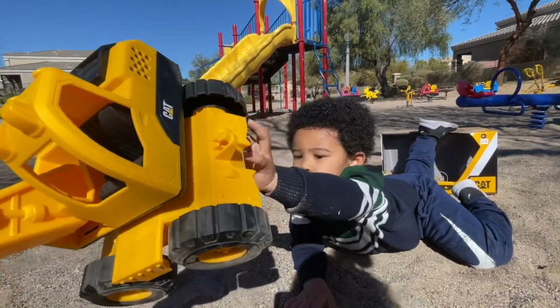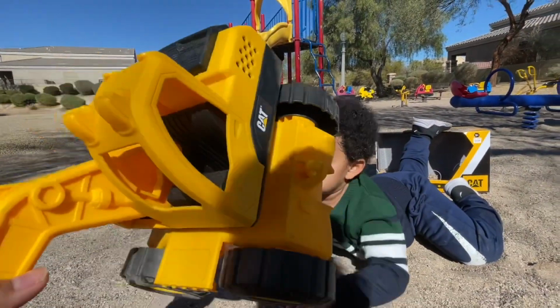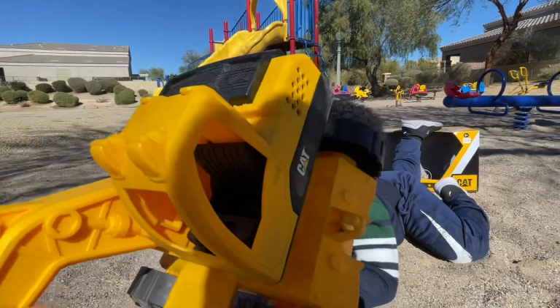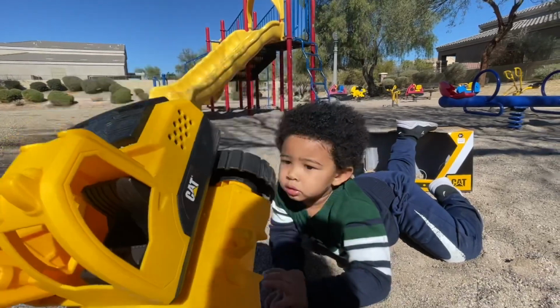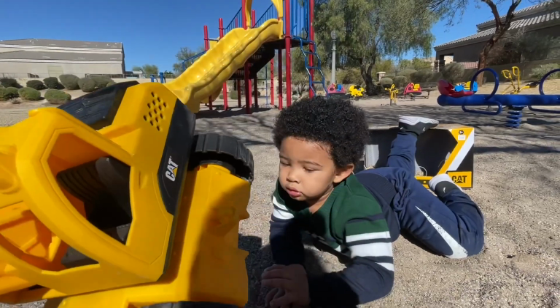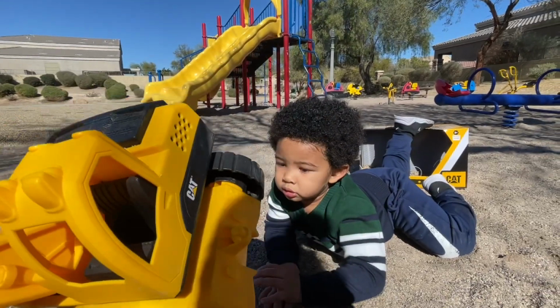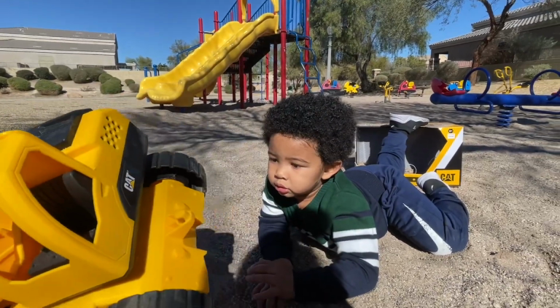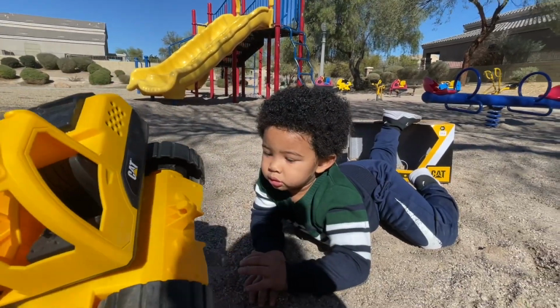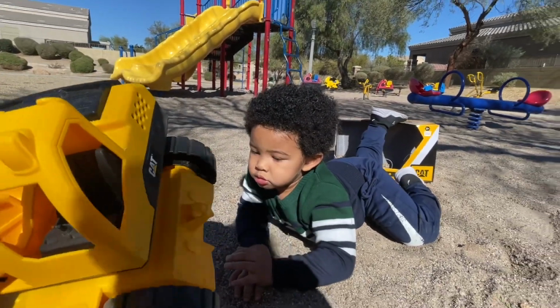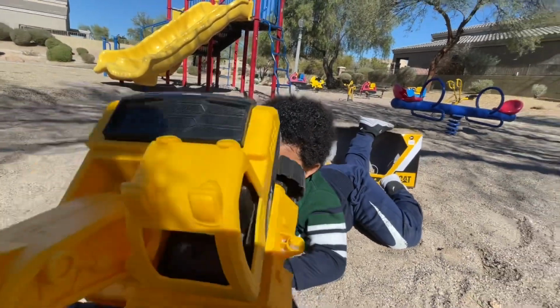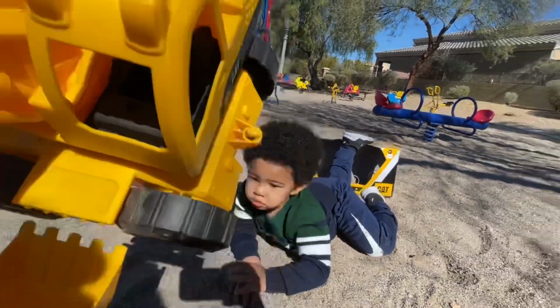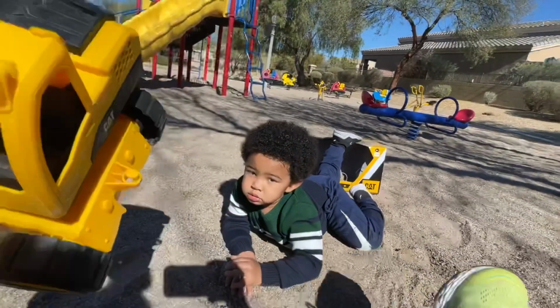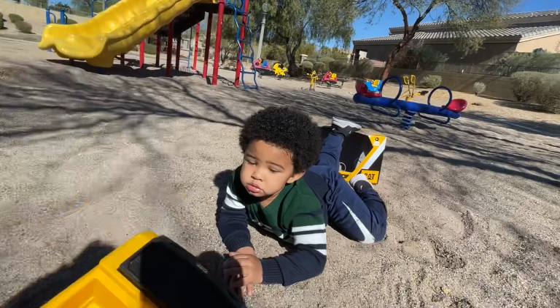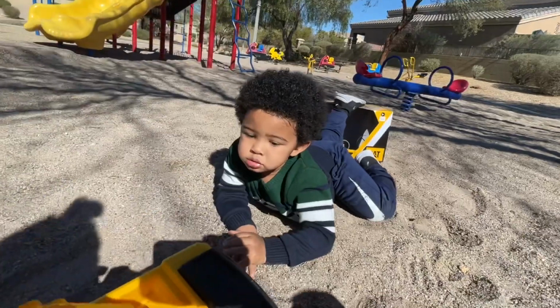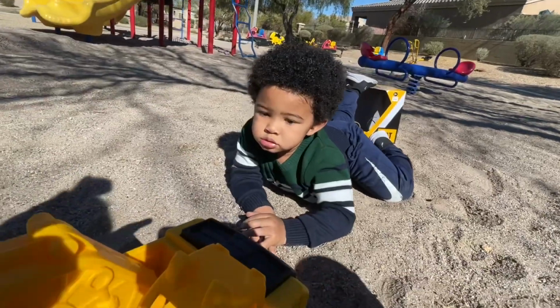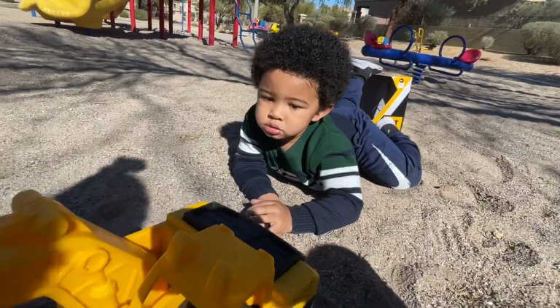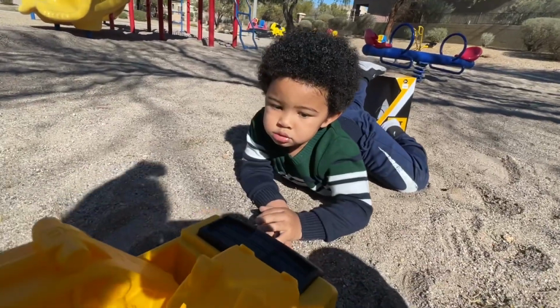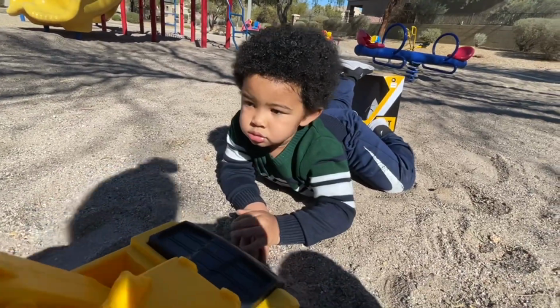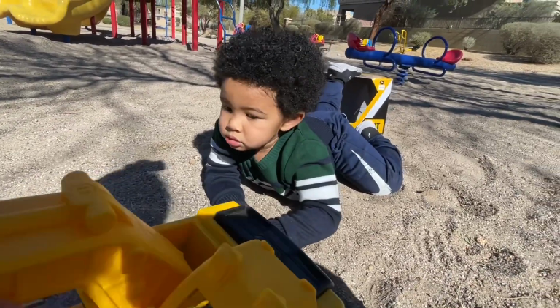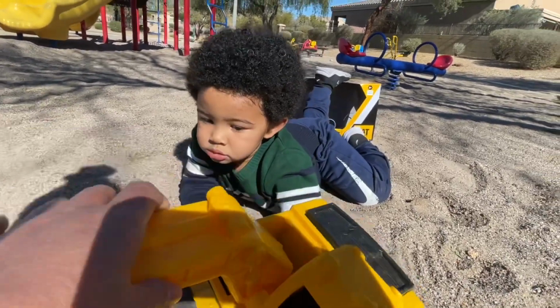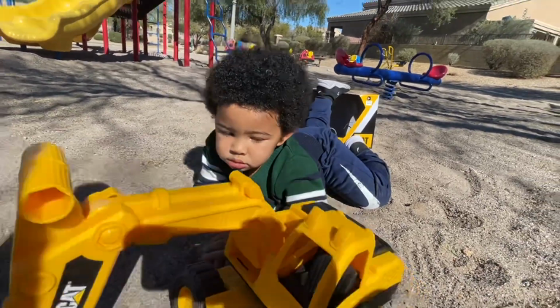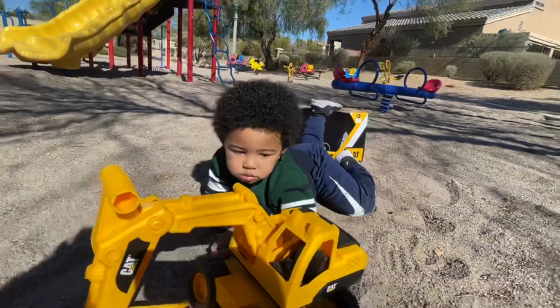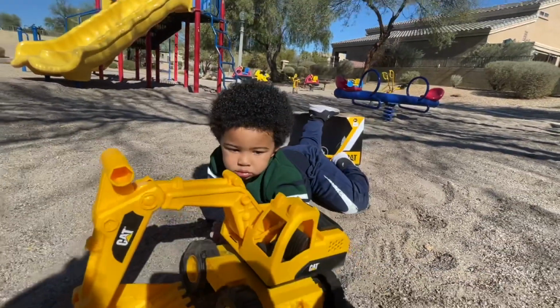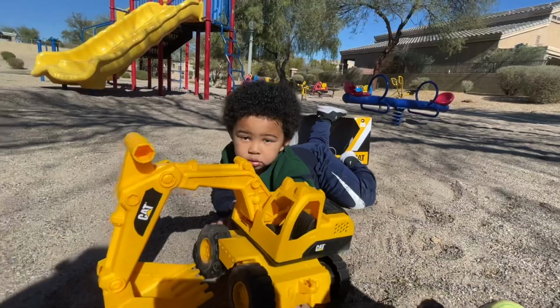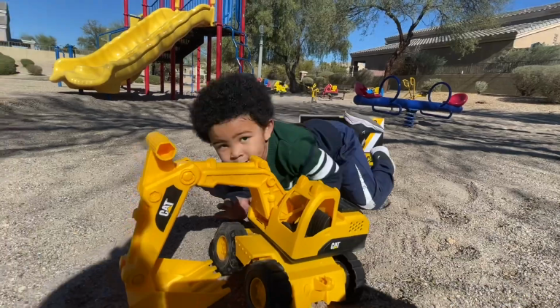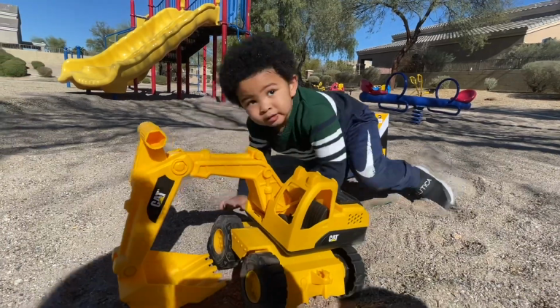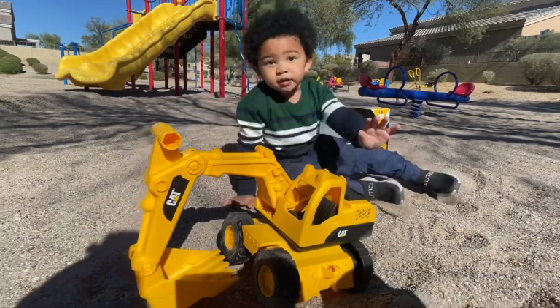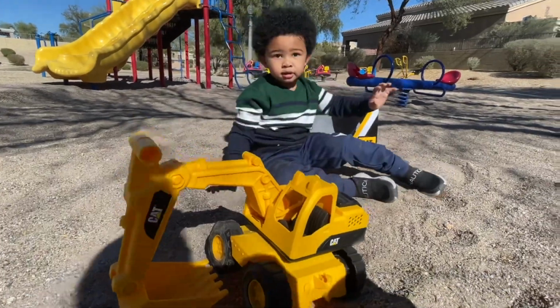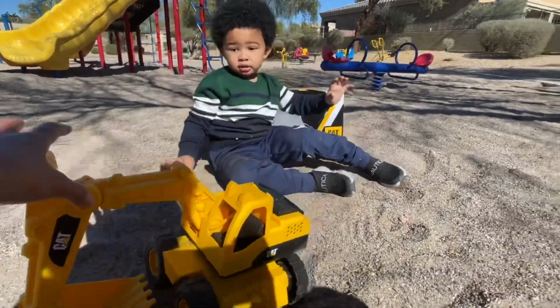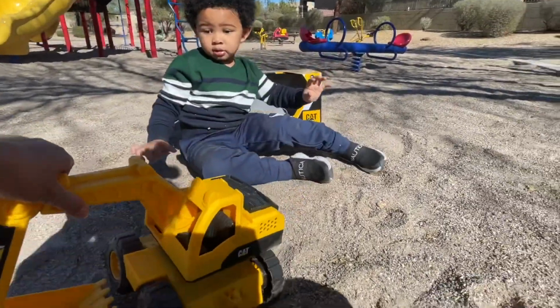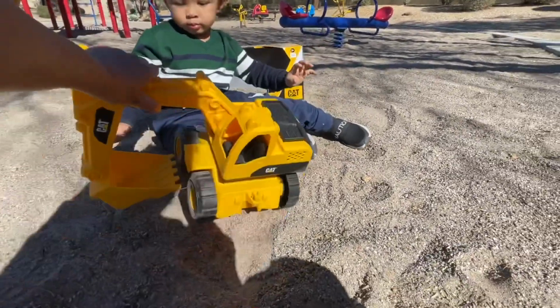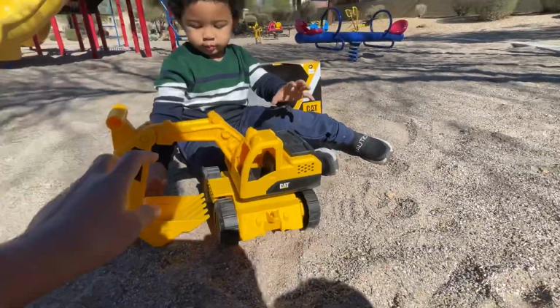Oh wow, you gotta sit down. This is not your playroom — you better stand up. Go sit down. Sit down, sit down, because you're getting dirty already. Come on, sit down. There you go, yeah, there you go.